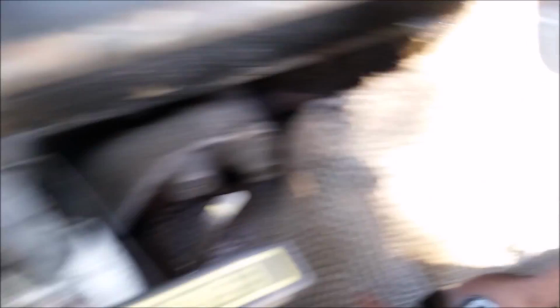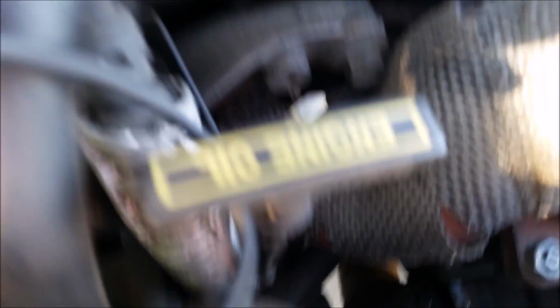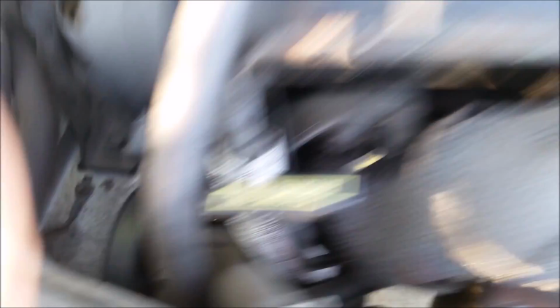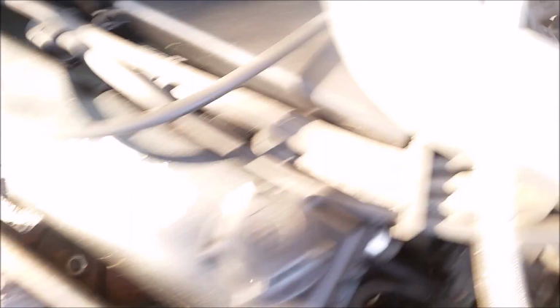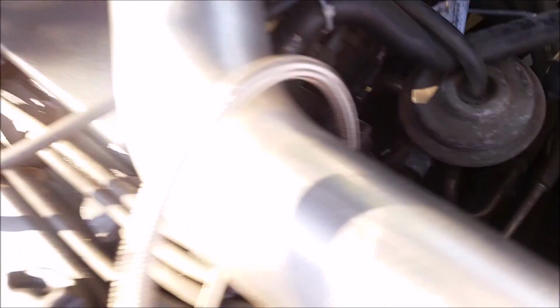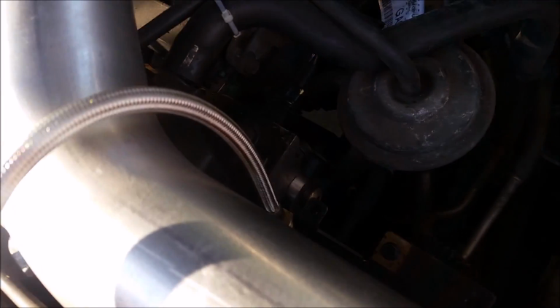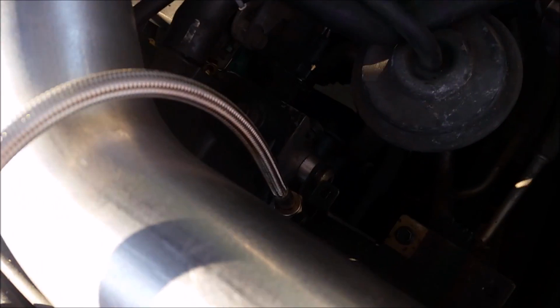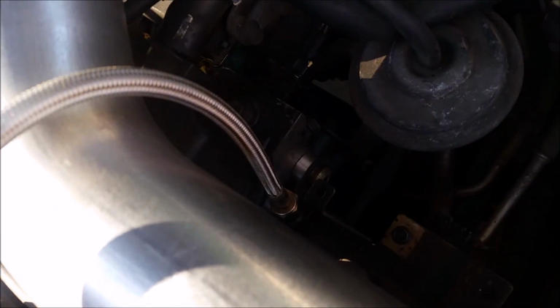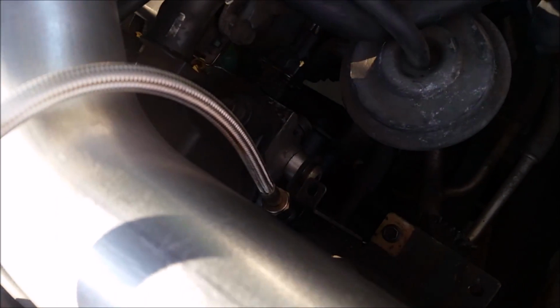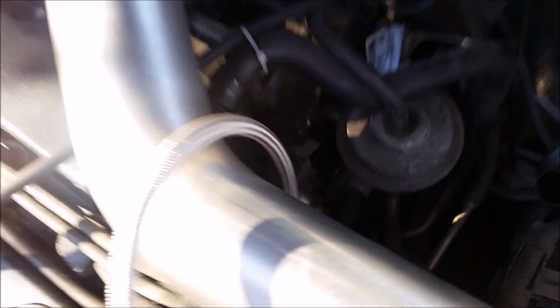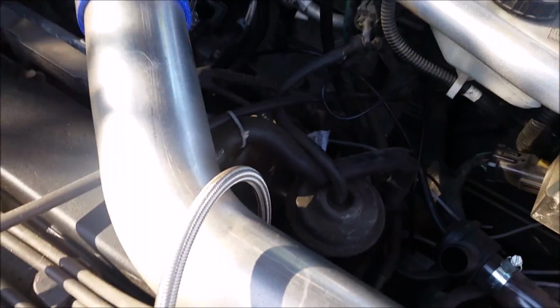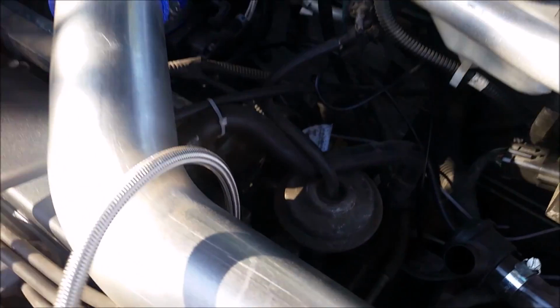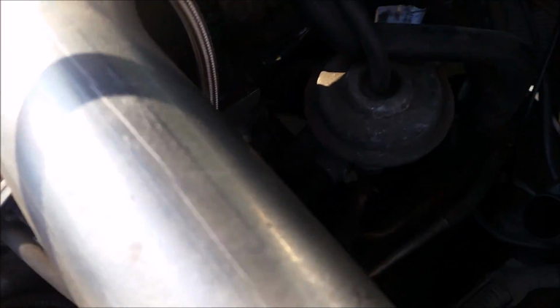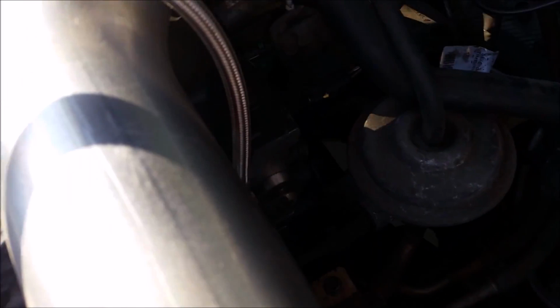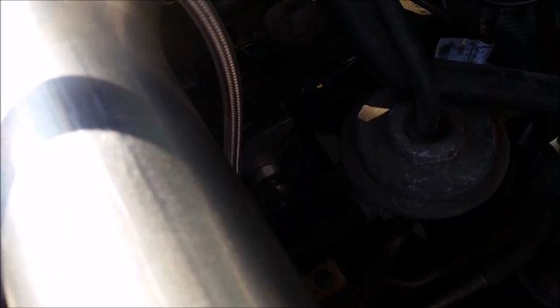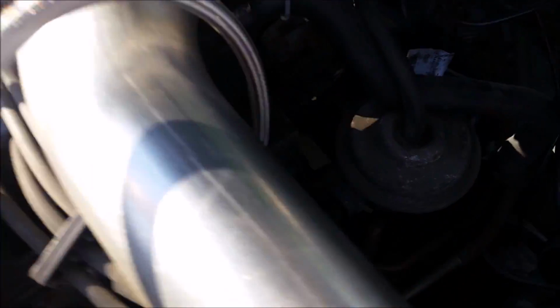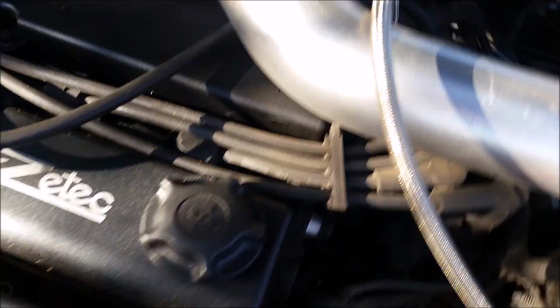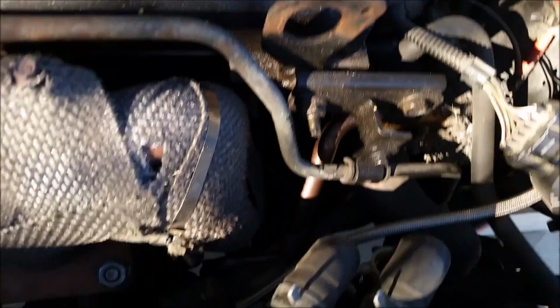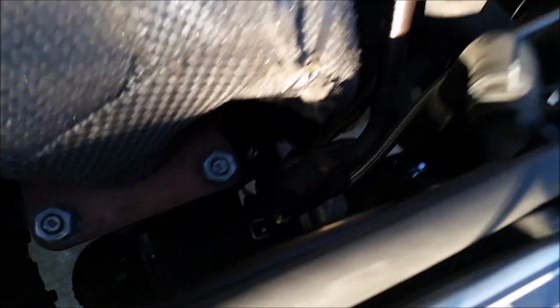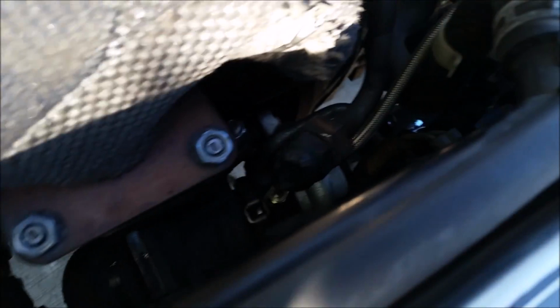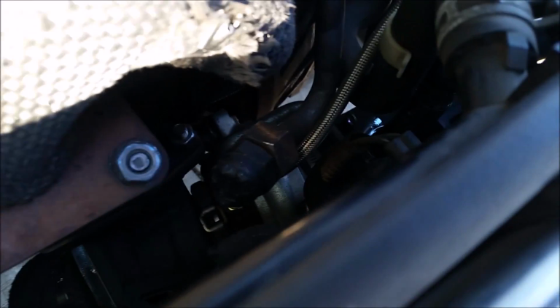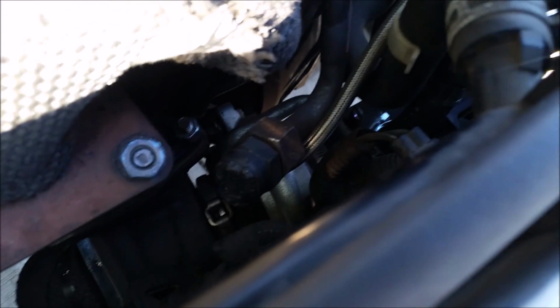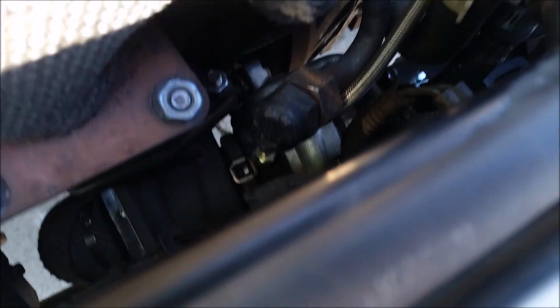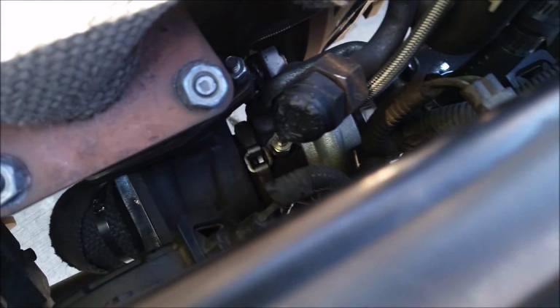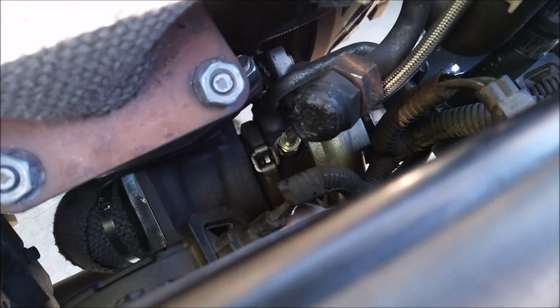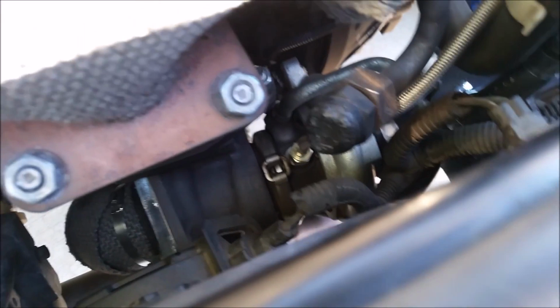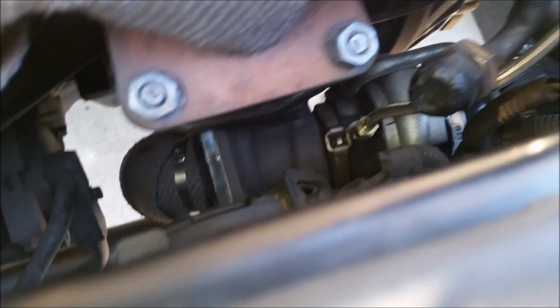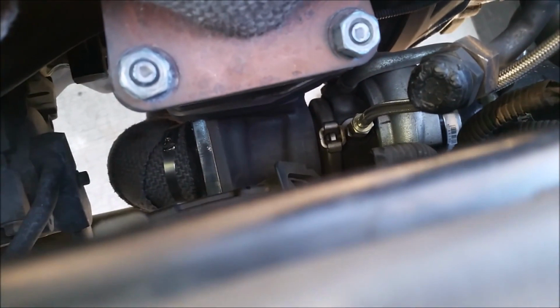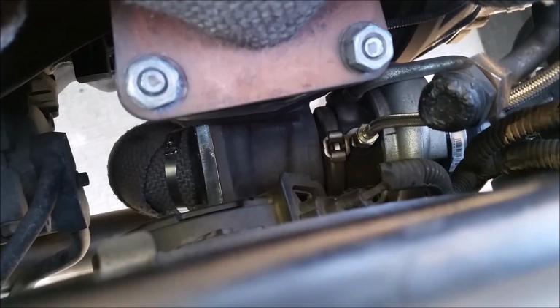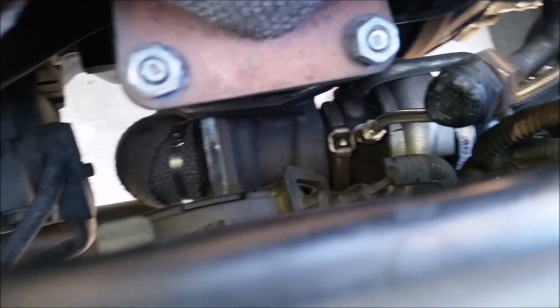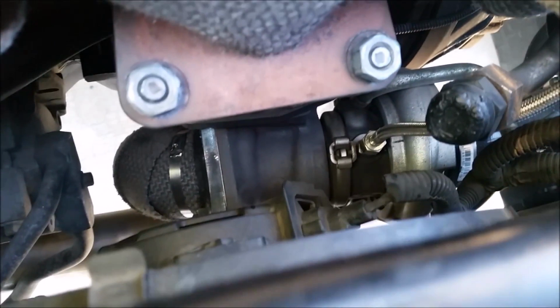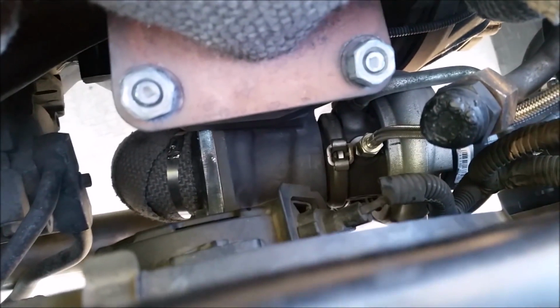Here is my oil feed — pretty straightforward. And the turbo. This is a TD04L turbo off of a Subaru Forester.